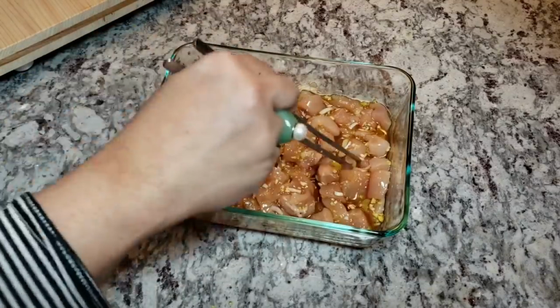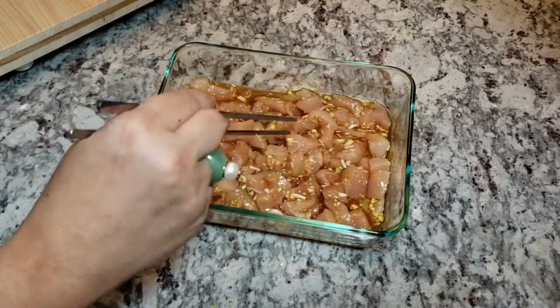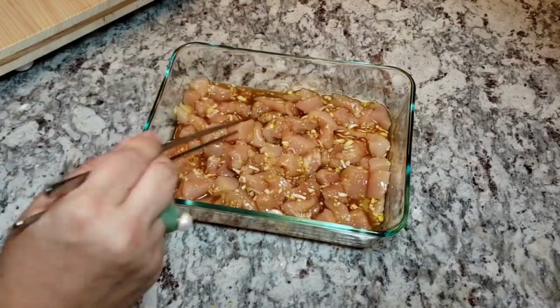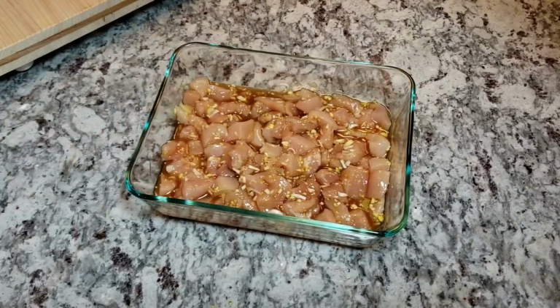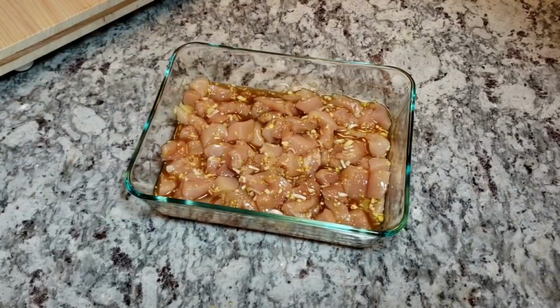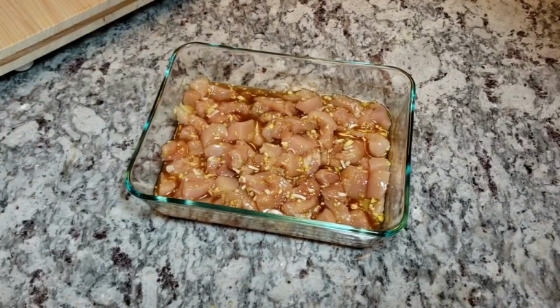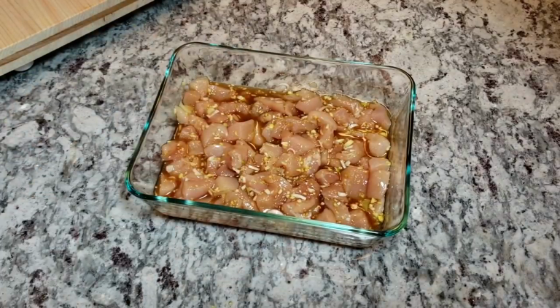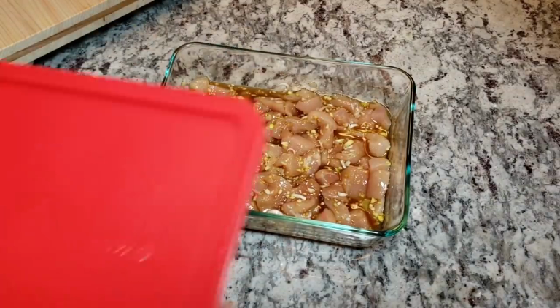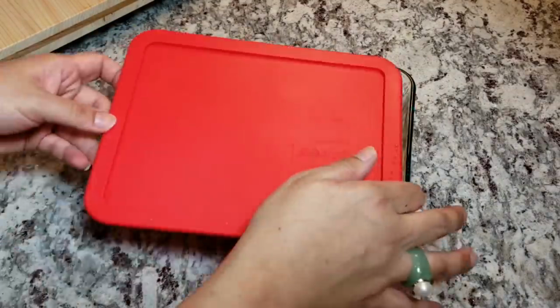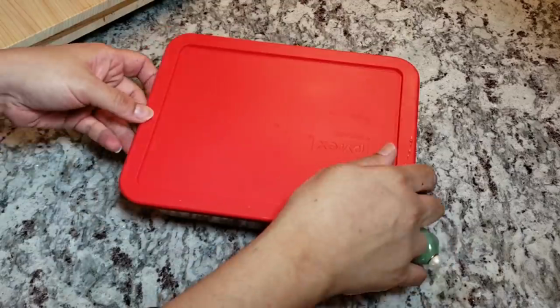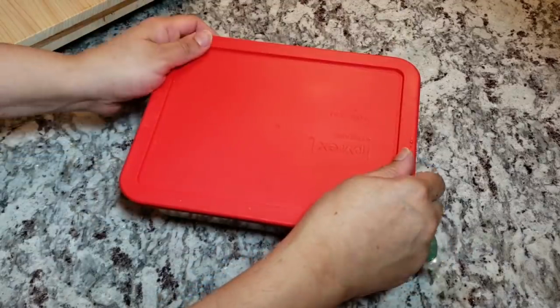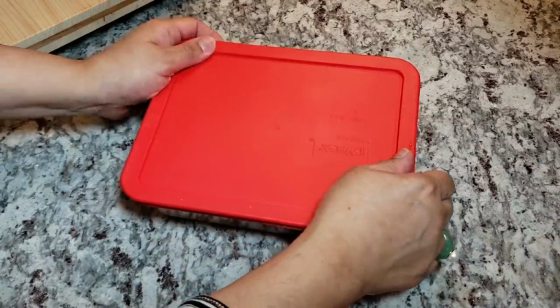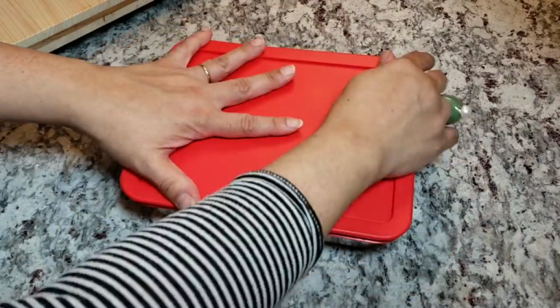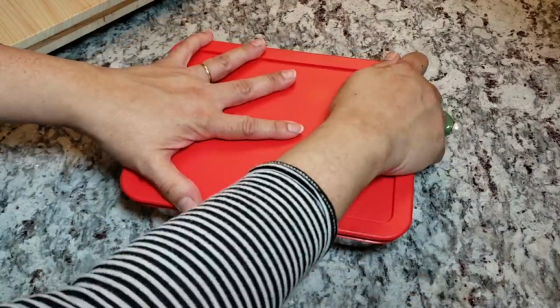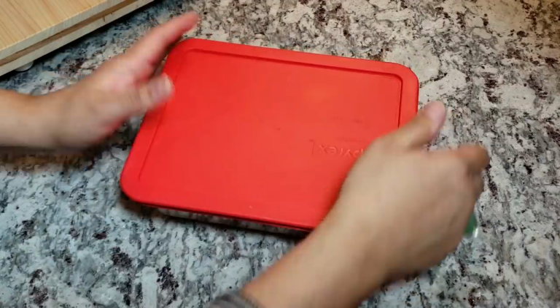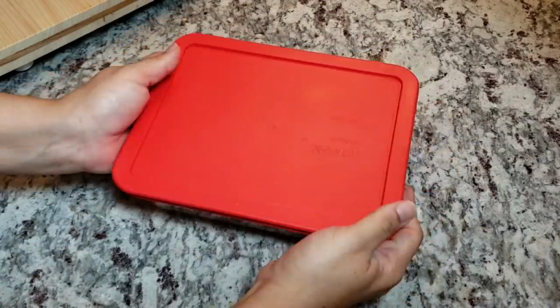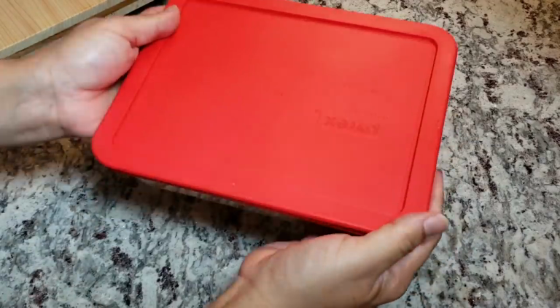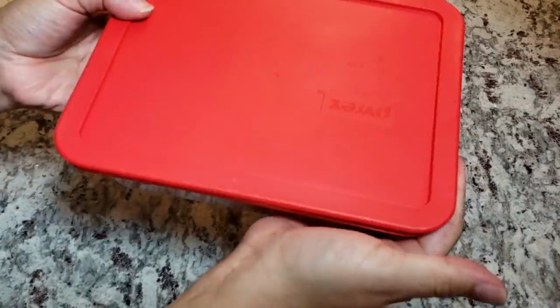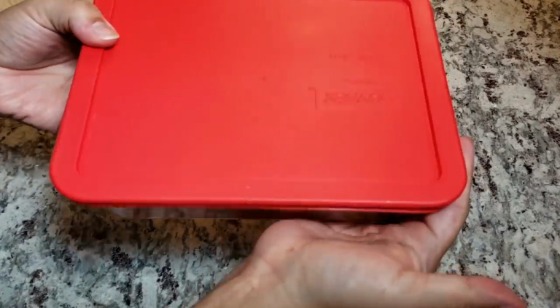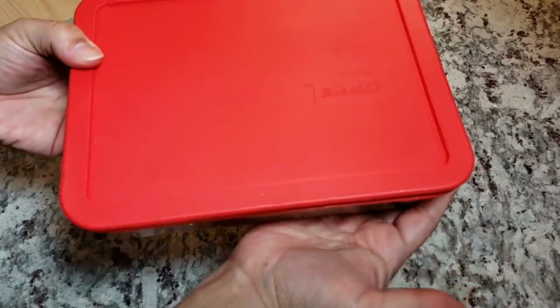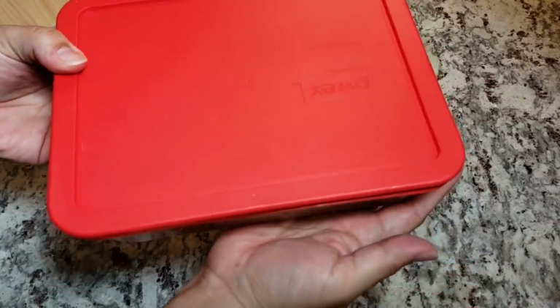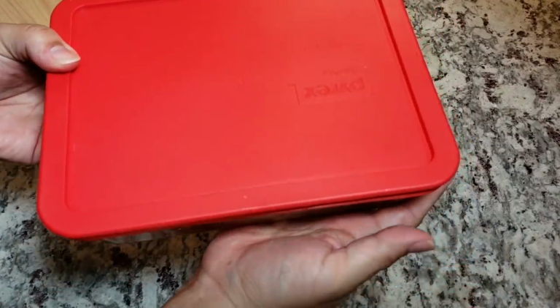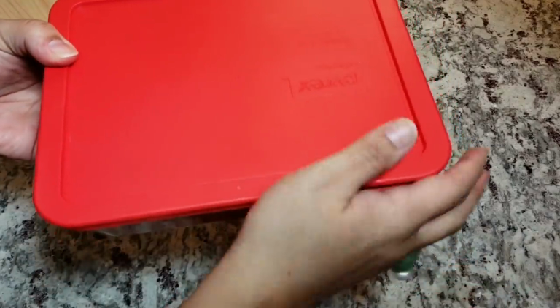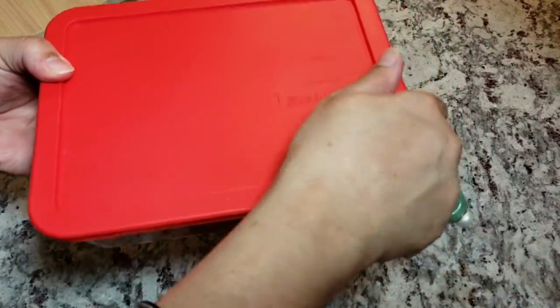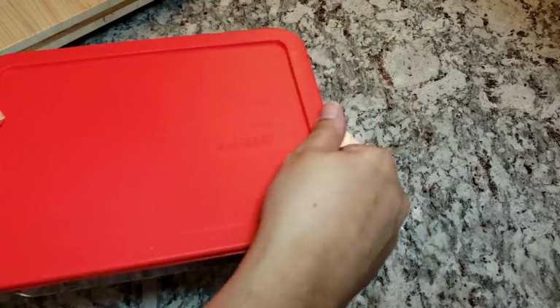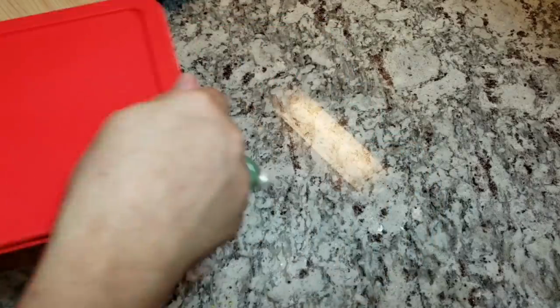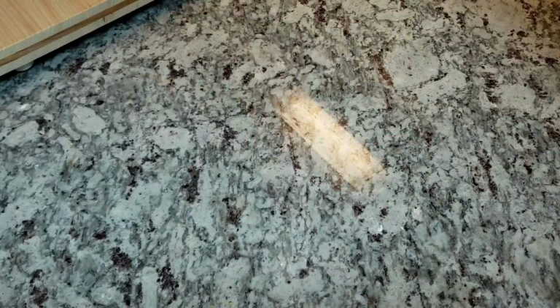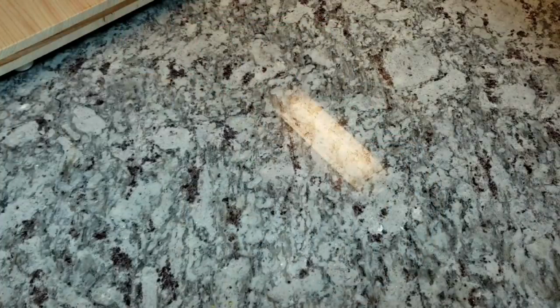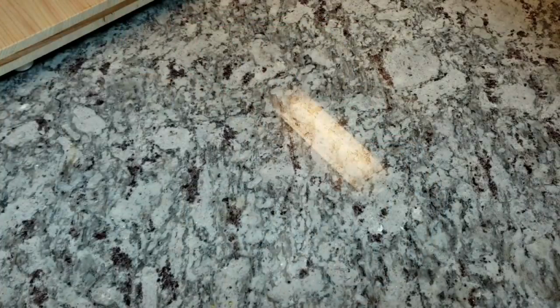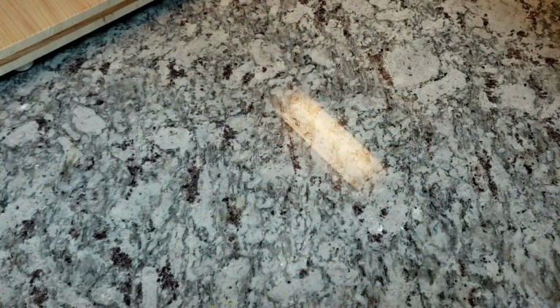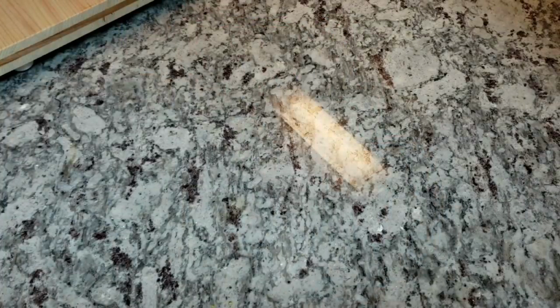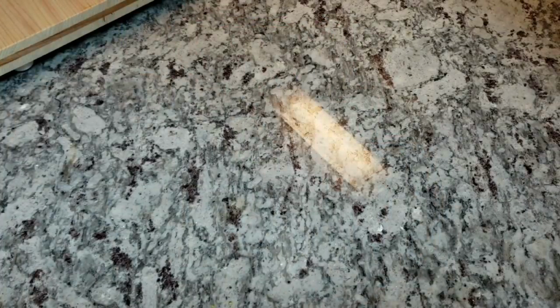Now that this is combined I'm going to cover it with a lid and refrigerate it to marinate for at least 30 minutes. You can marinate it for longer if you like.